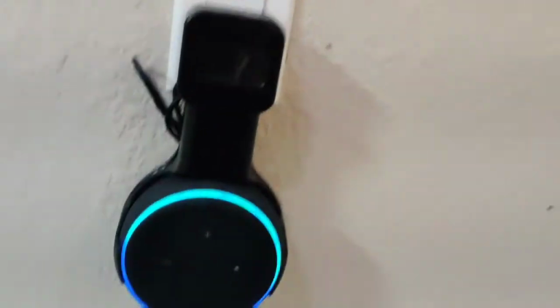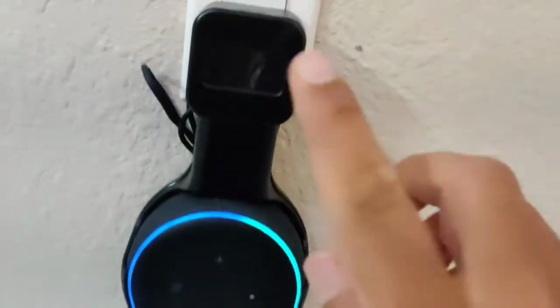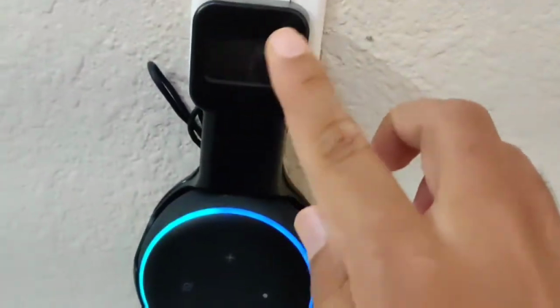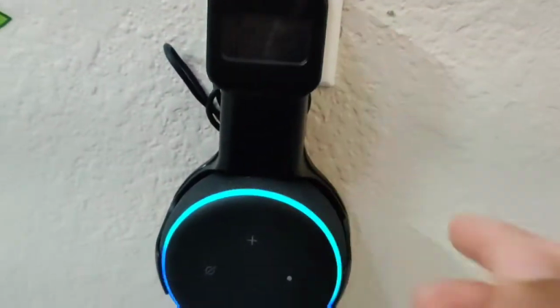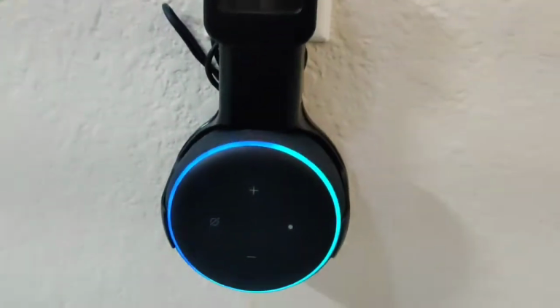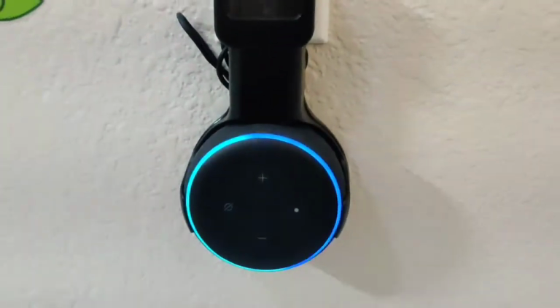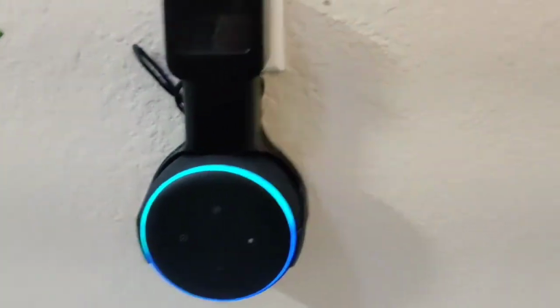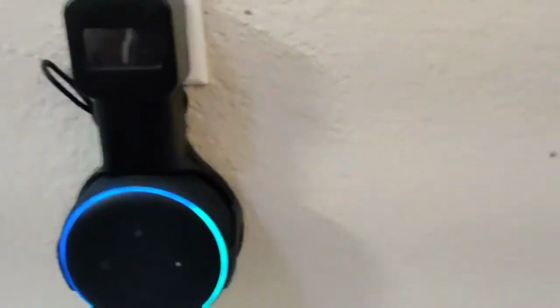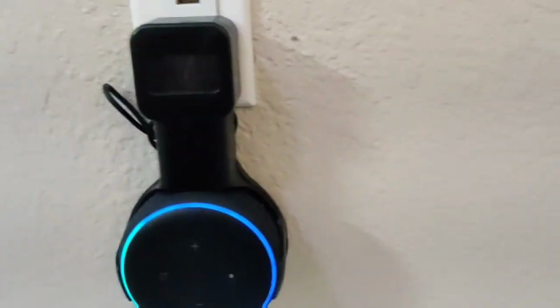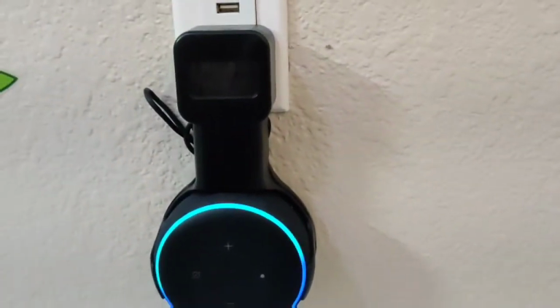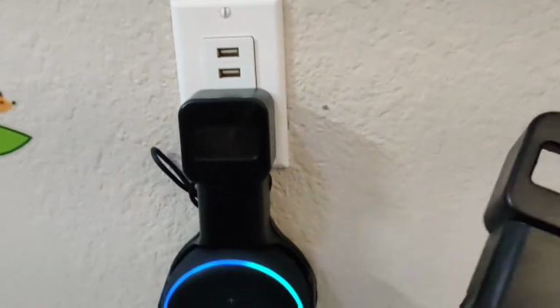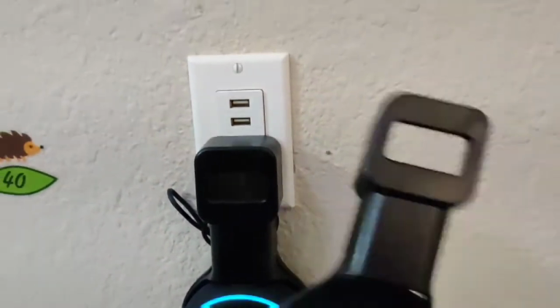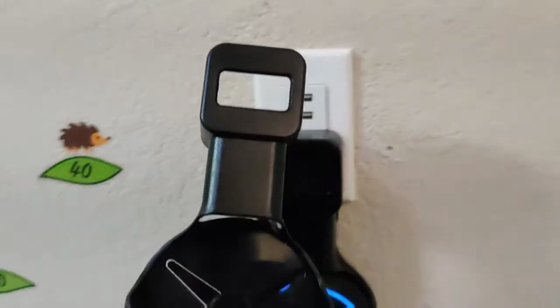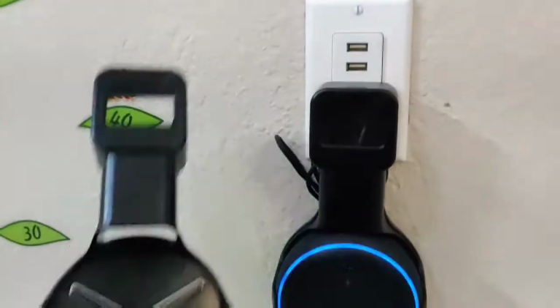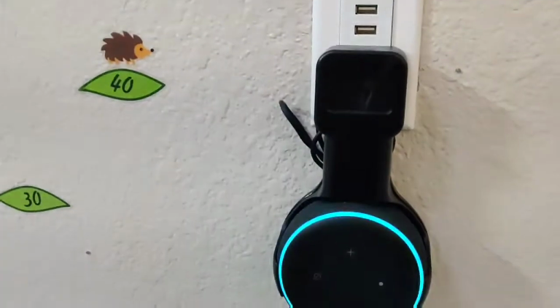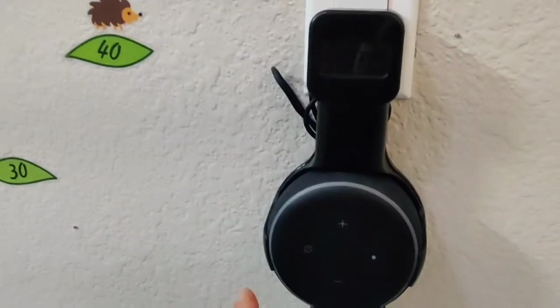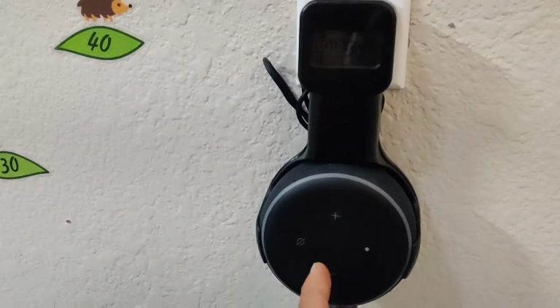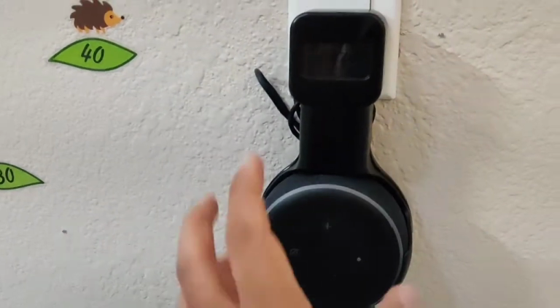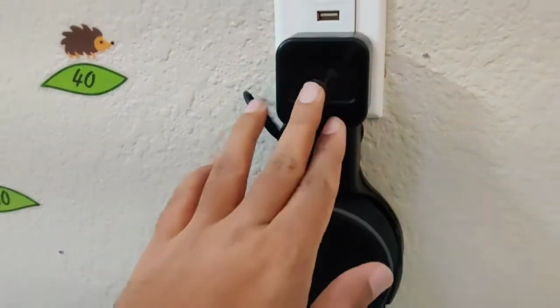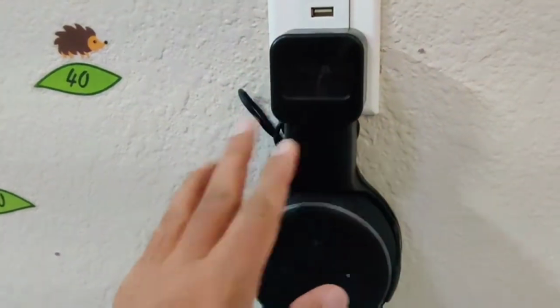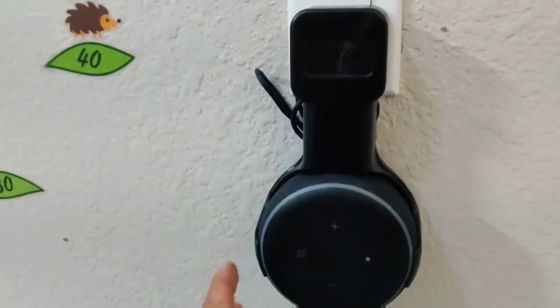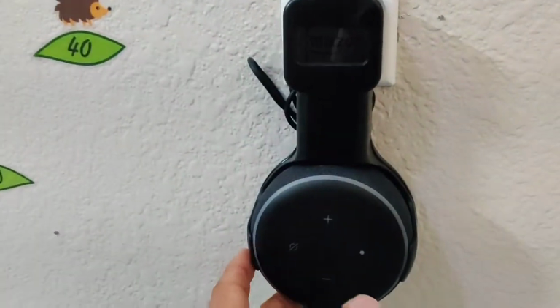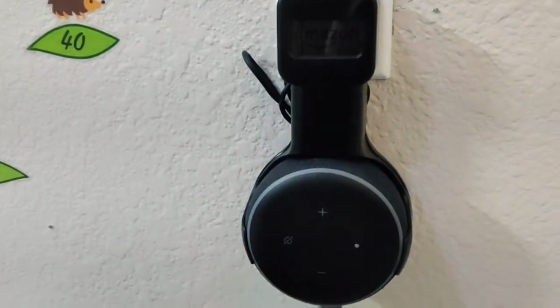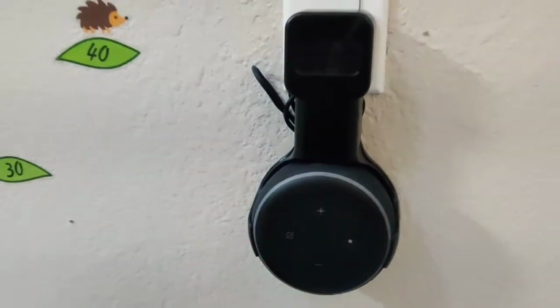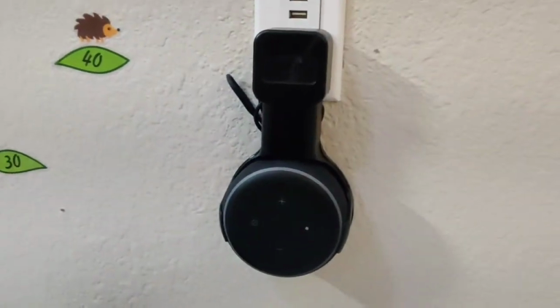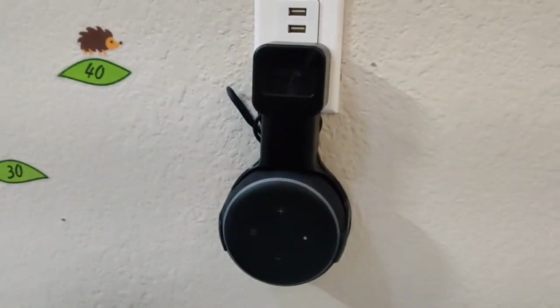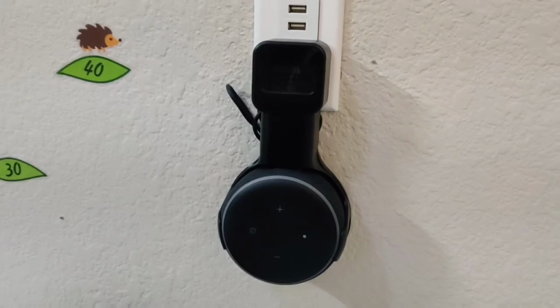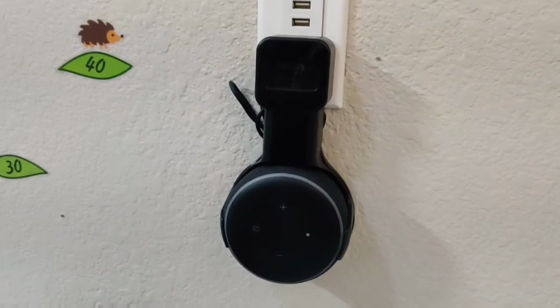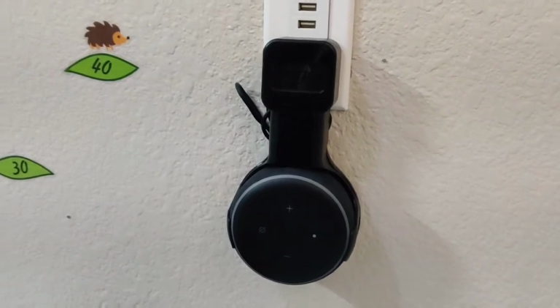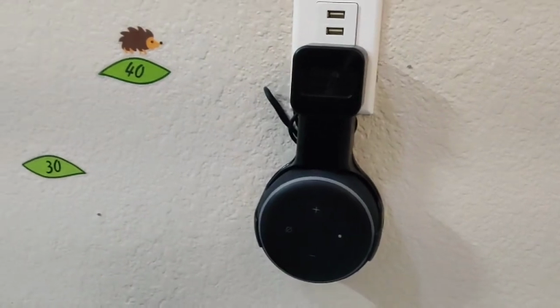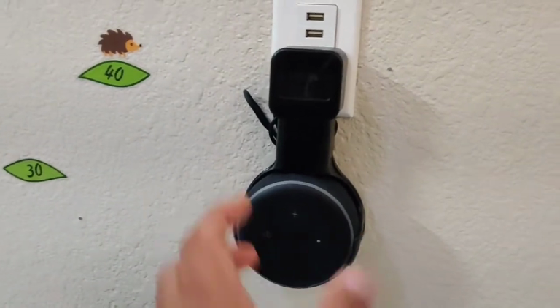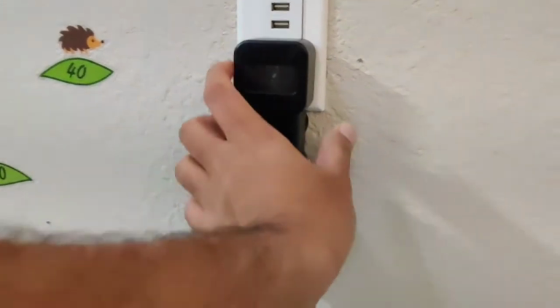So you can hook it up — I already put a pack of two, so I already hooked up my Echo Dot here. You can see it doesn't take much space. Looks very clean, well-organized.